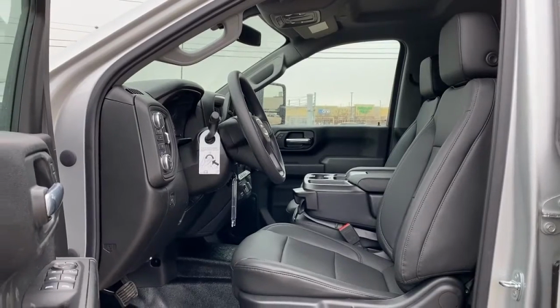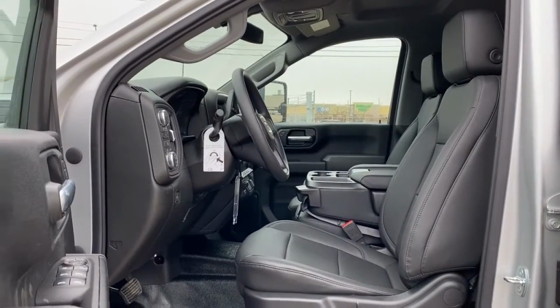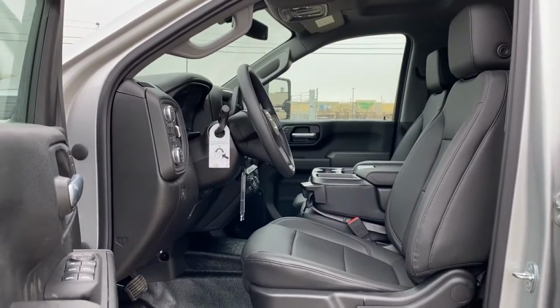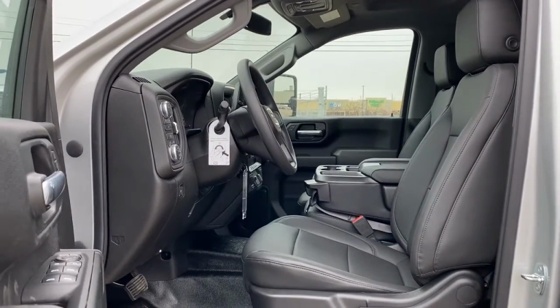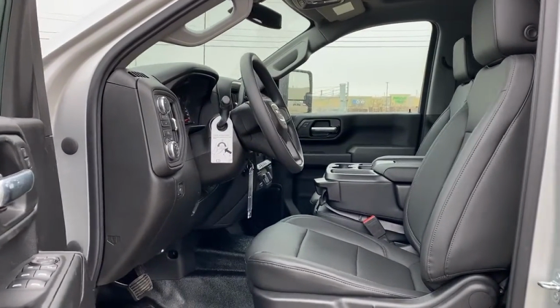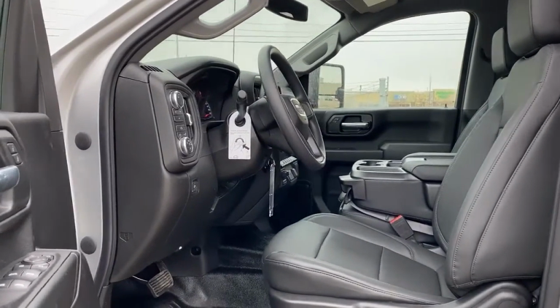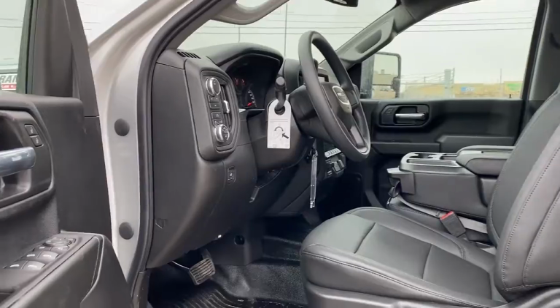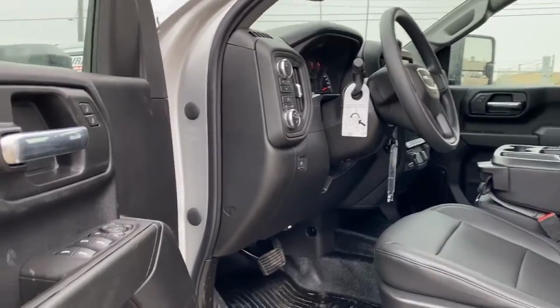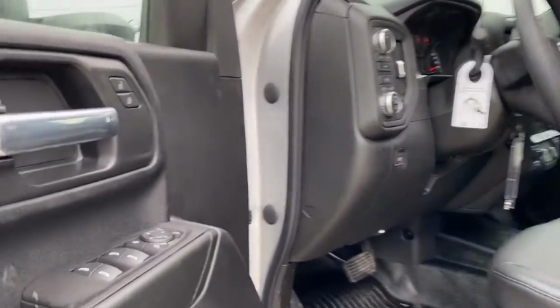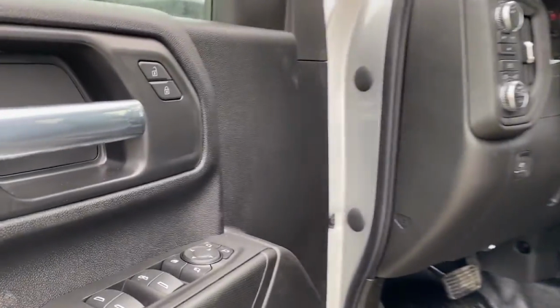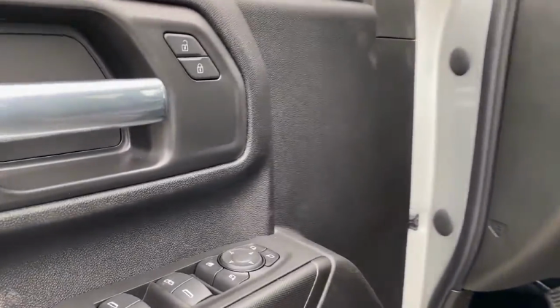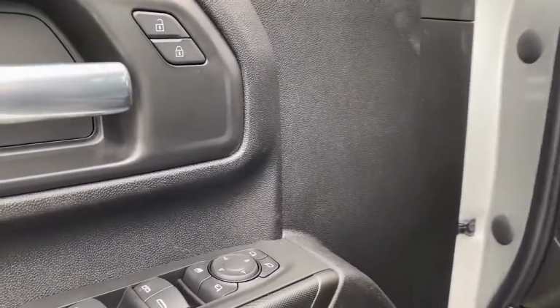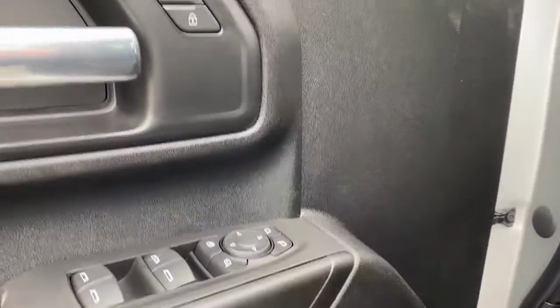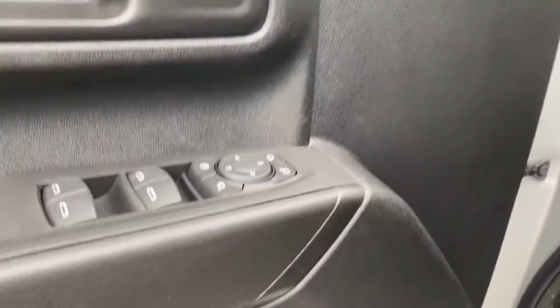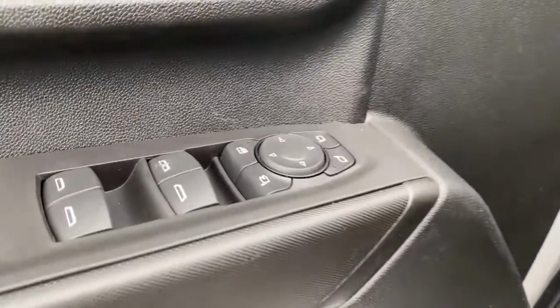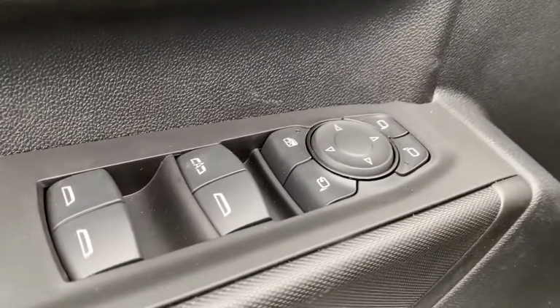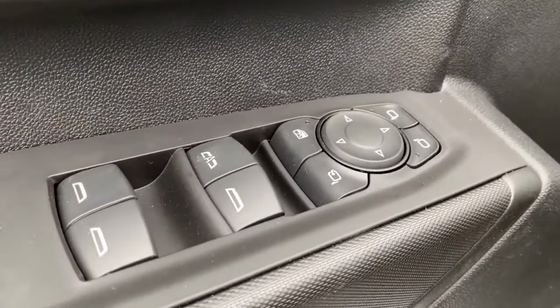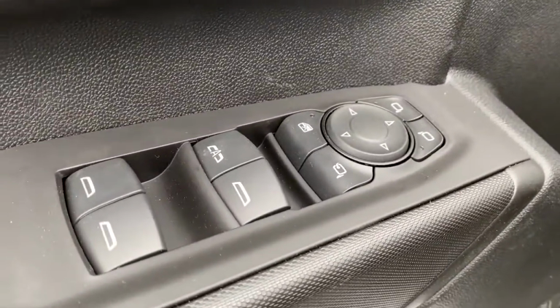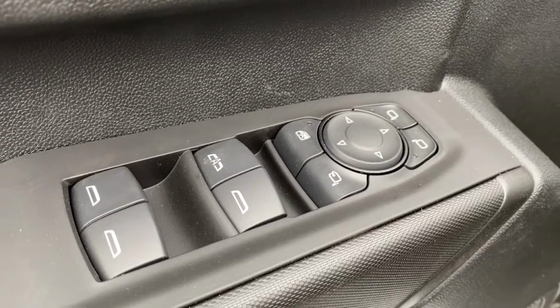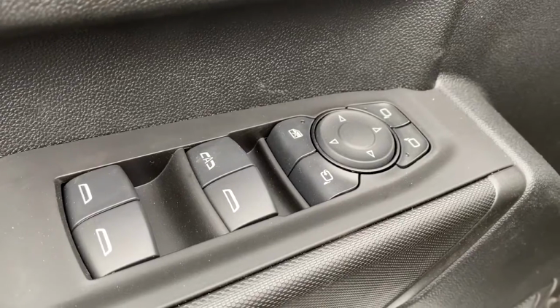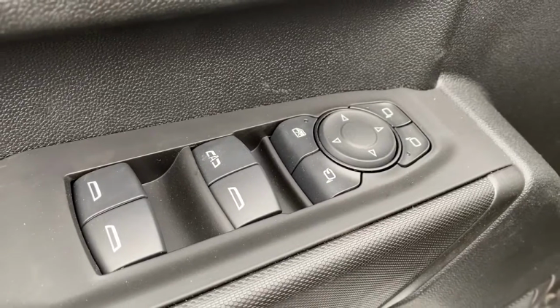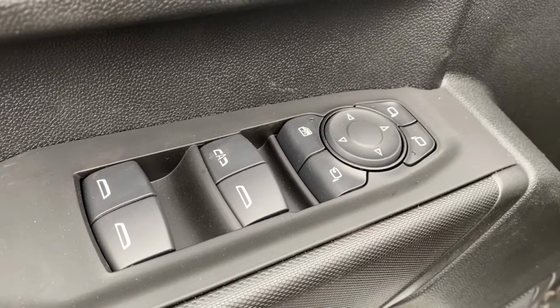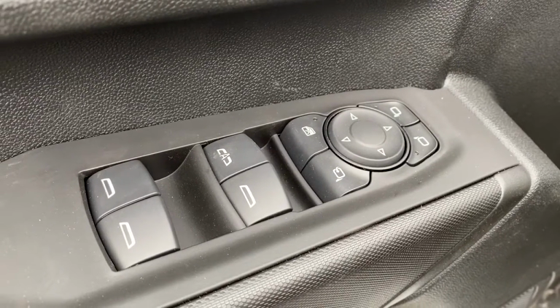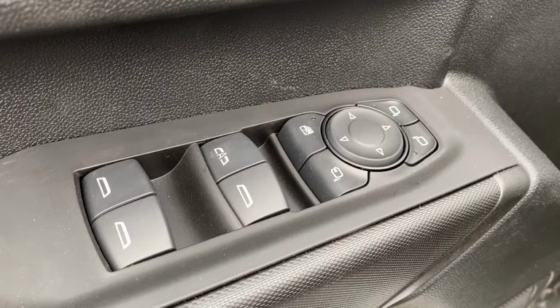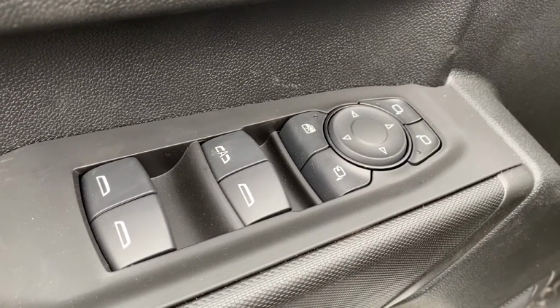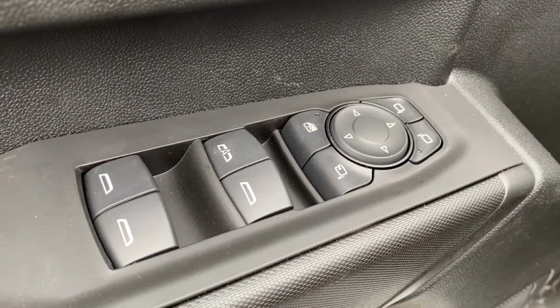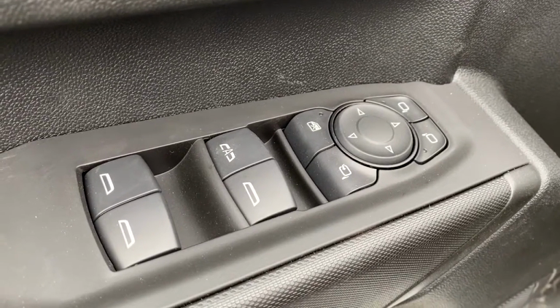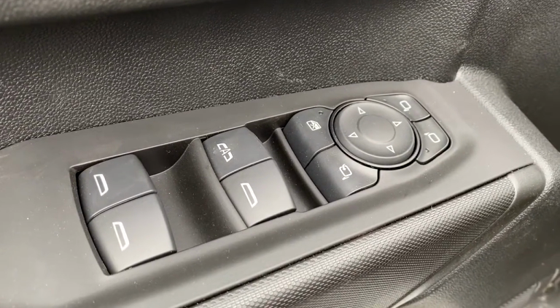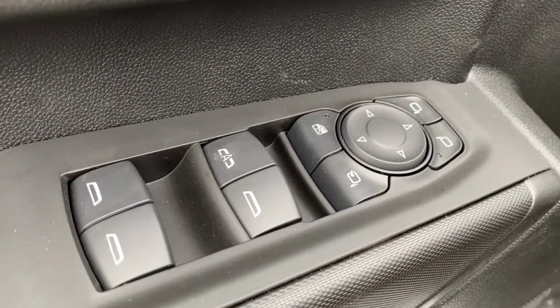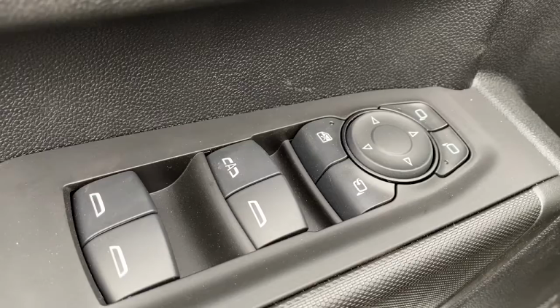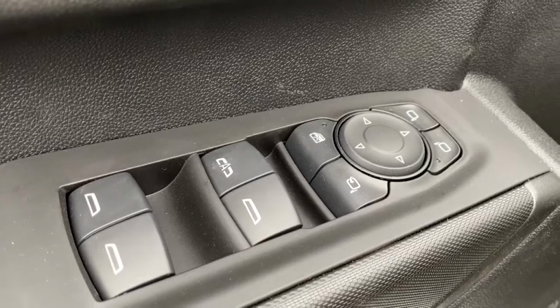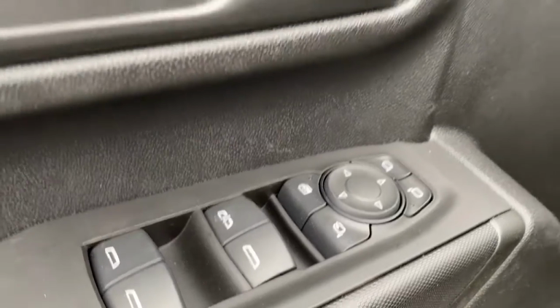We're going to start by taking a look inside the front of the truck. The driver's door has power locks, power windows, power adjustable mirrors, power folding mirrors, an auto express window, and the child lock button.